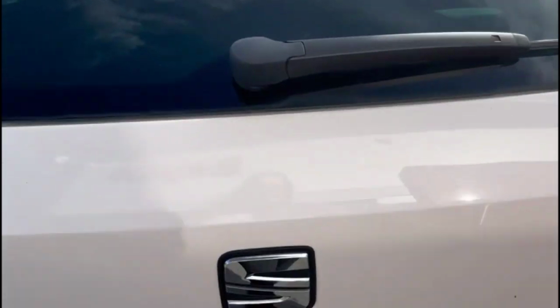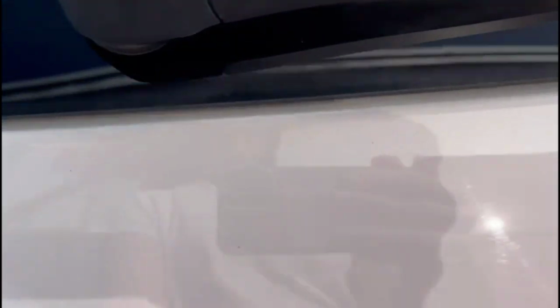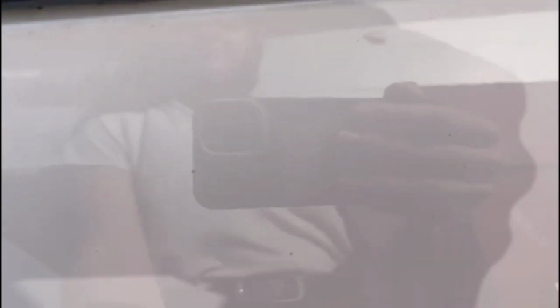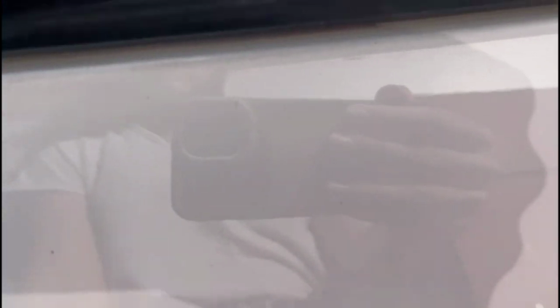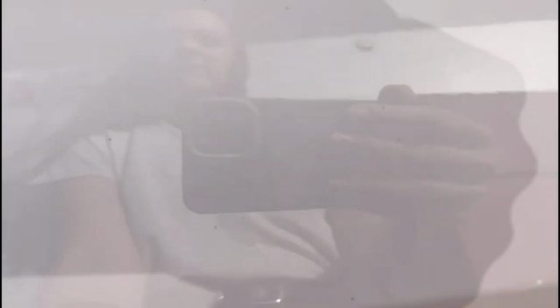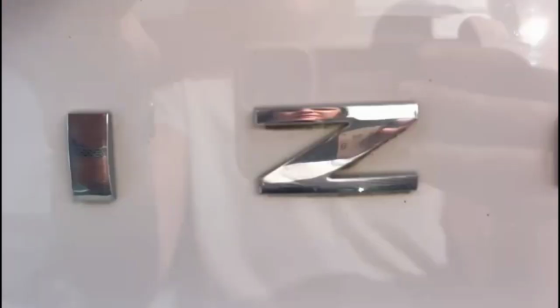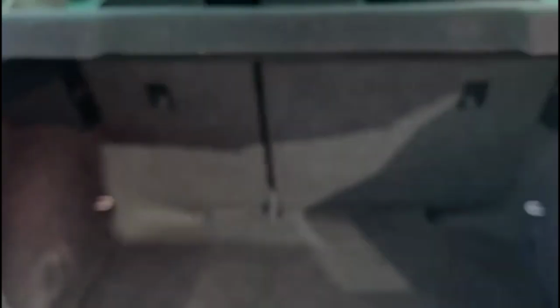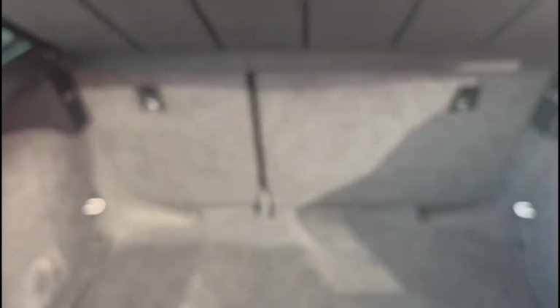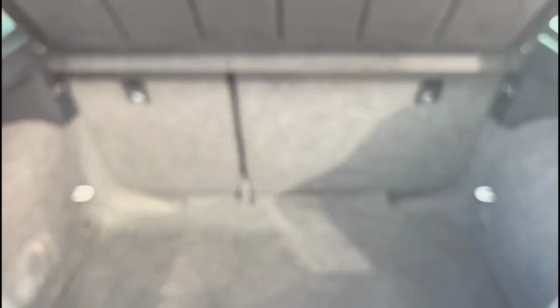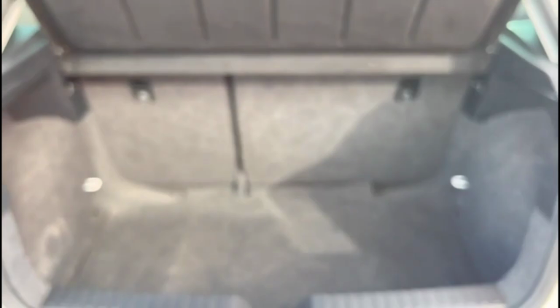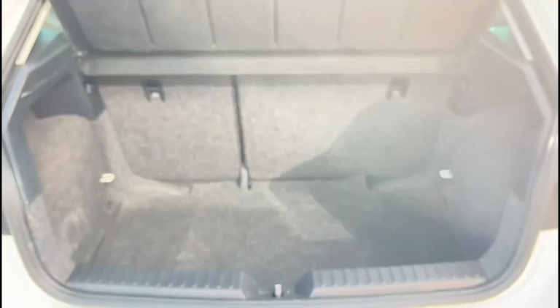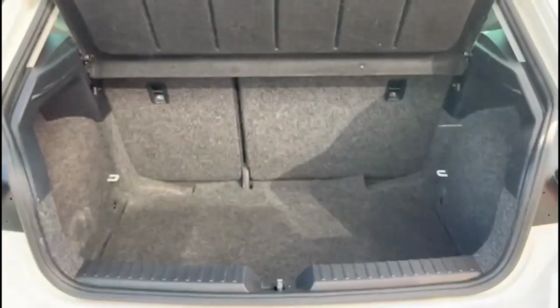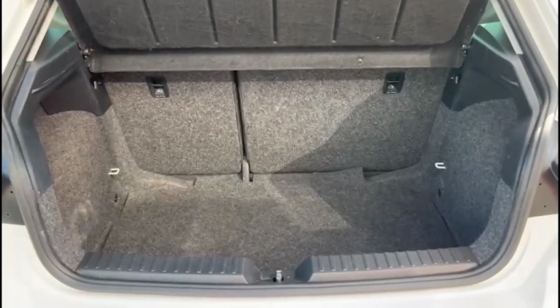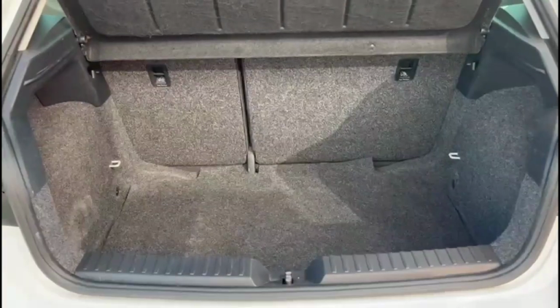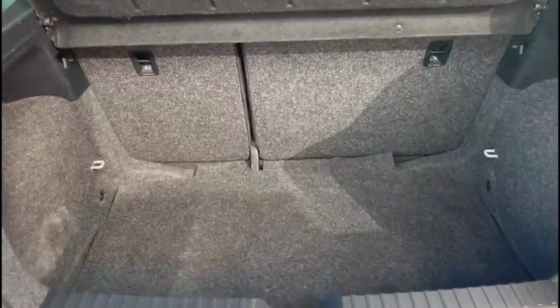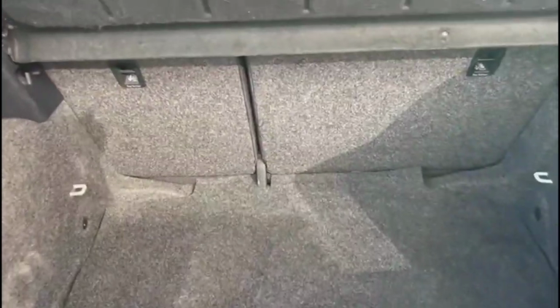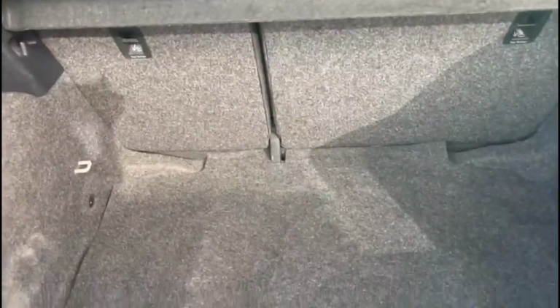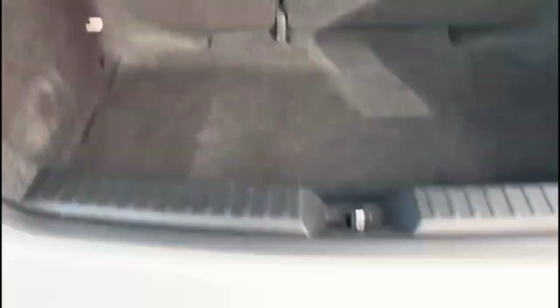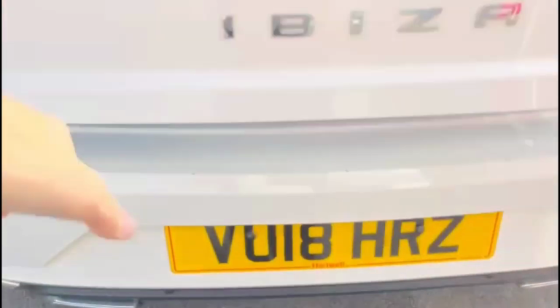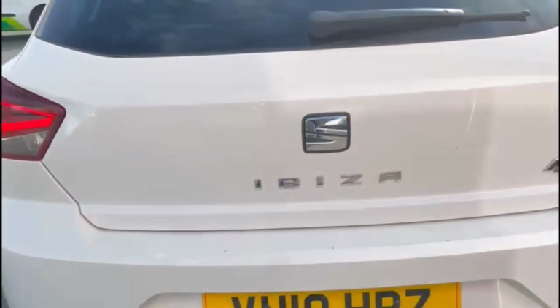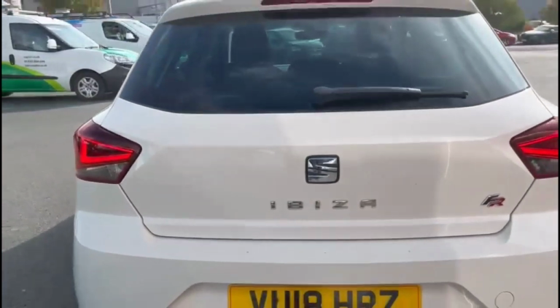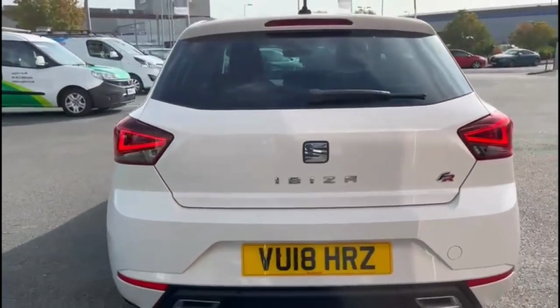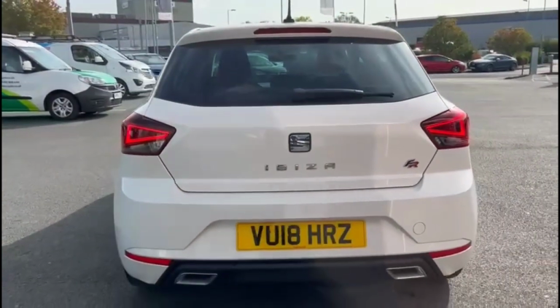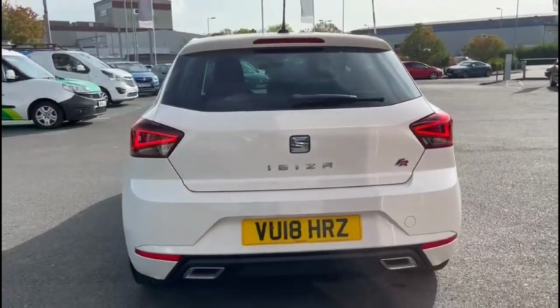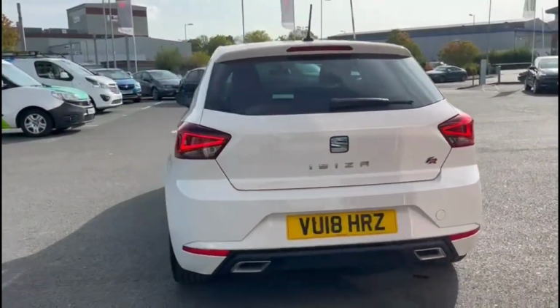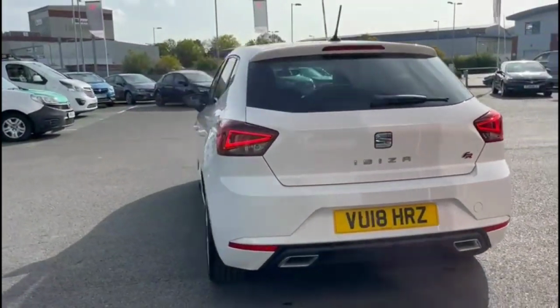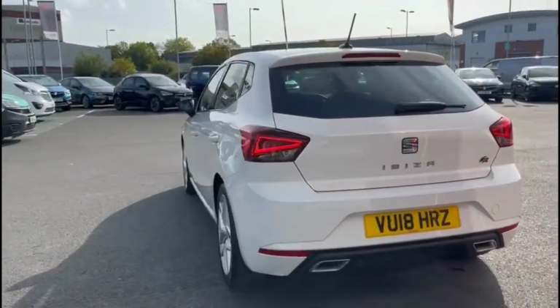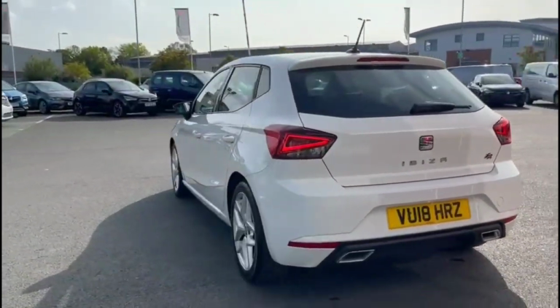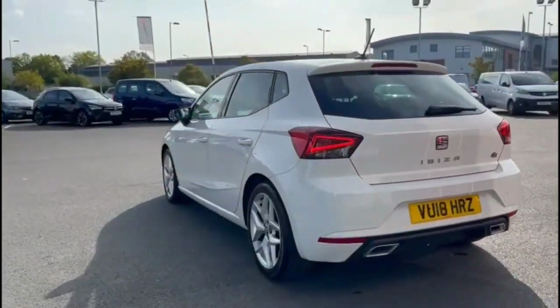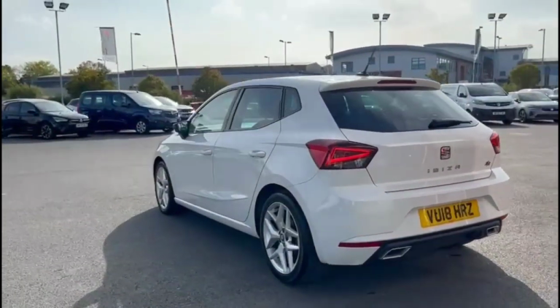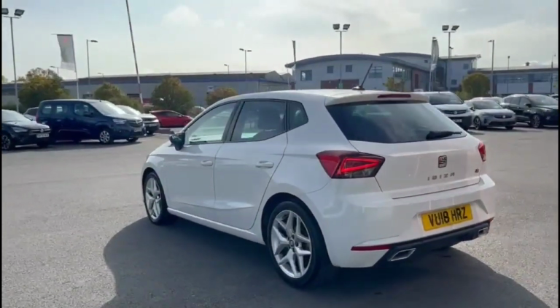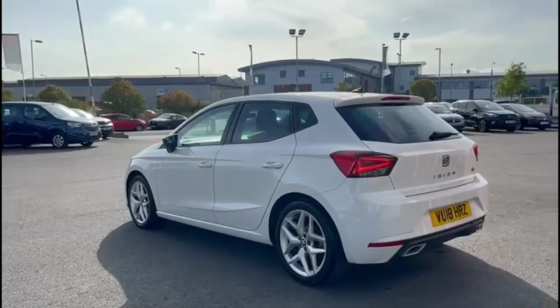As we try the tailgate, you'll find a spacious boot with 60-40 split folding rear seats and top tether fixings. Continuing round, there are high-level LED brake lights, LED turn lights, and a visible dual exit exhaust.